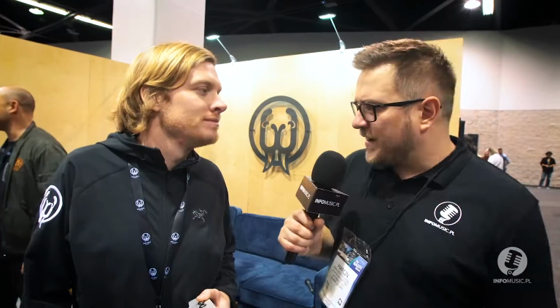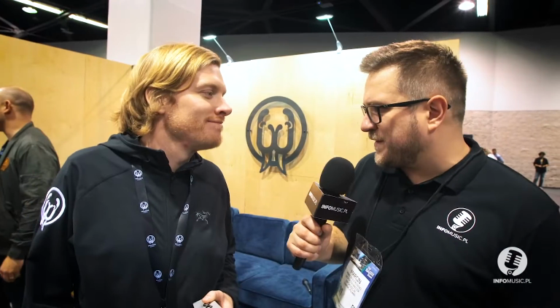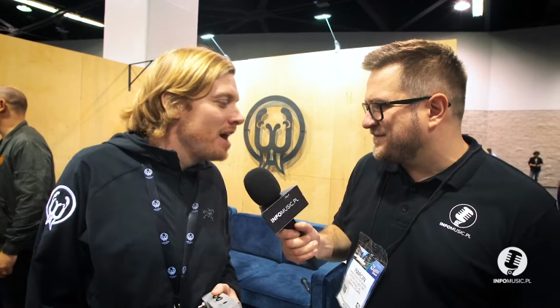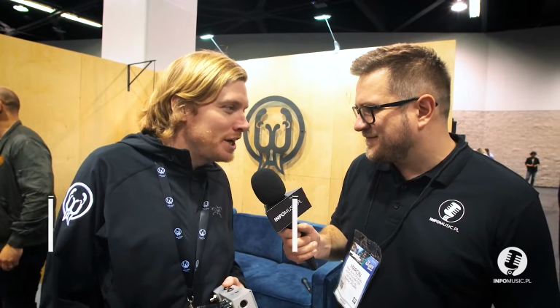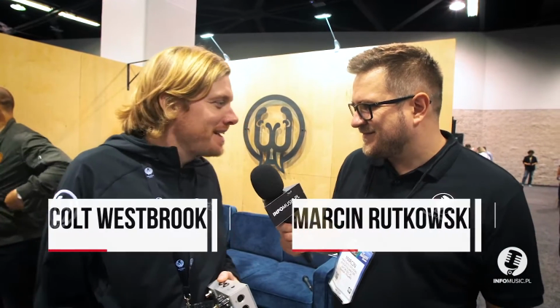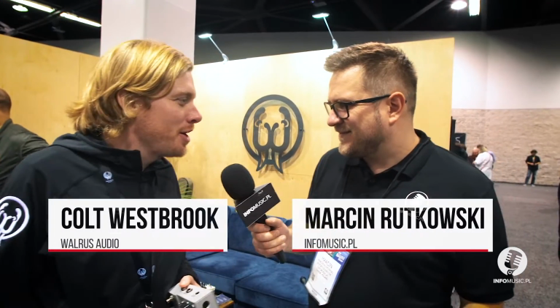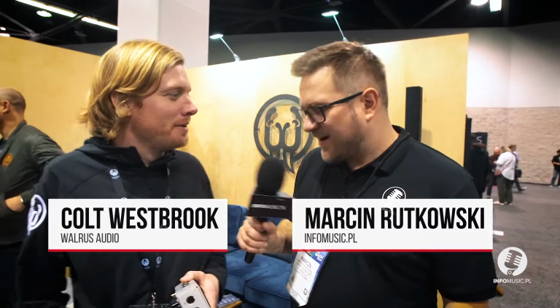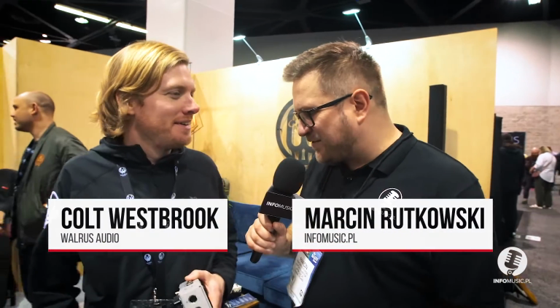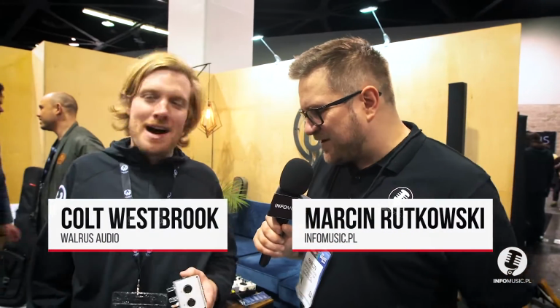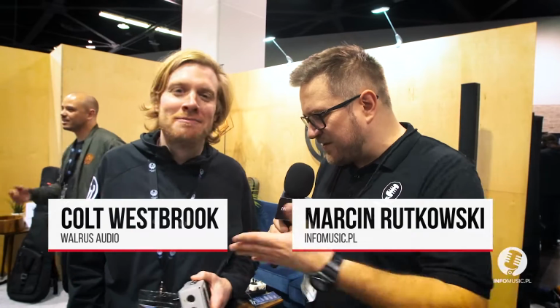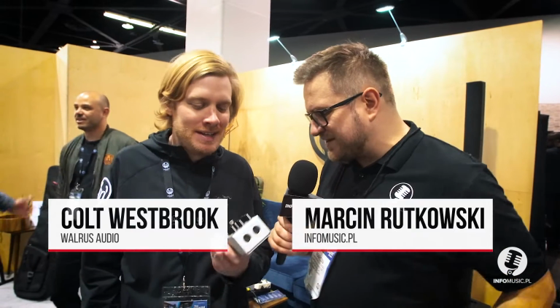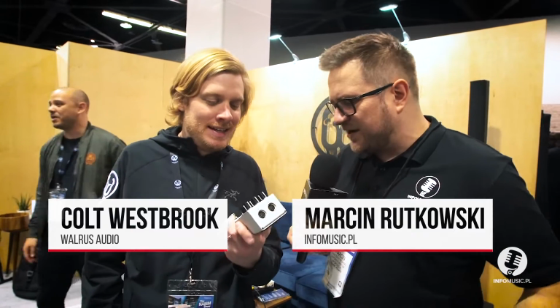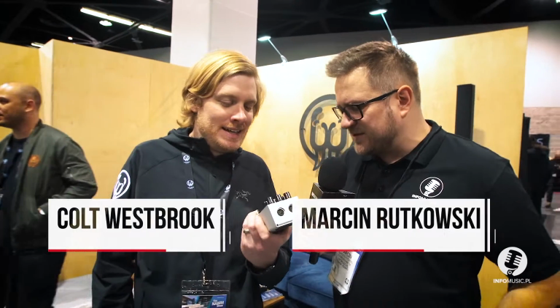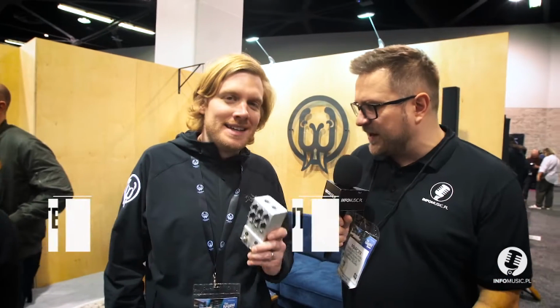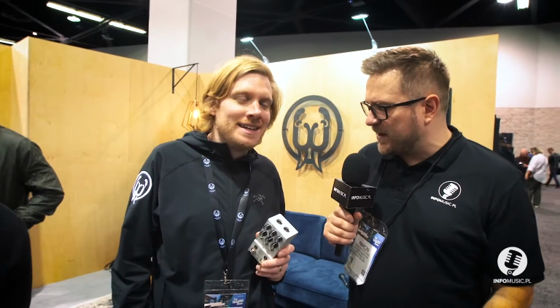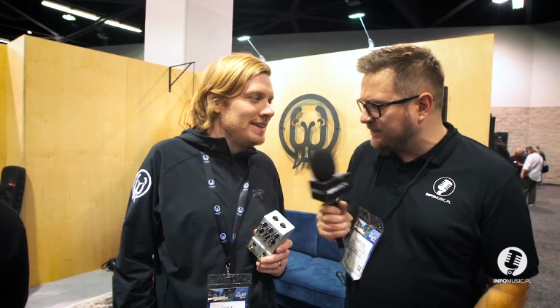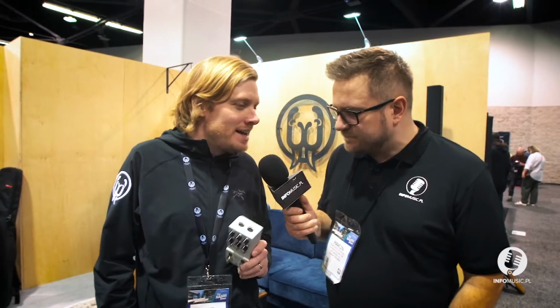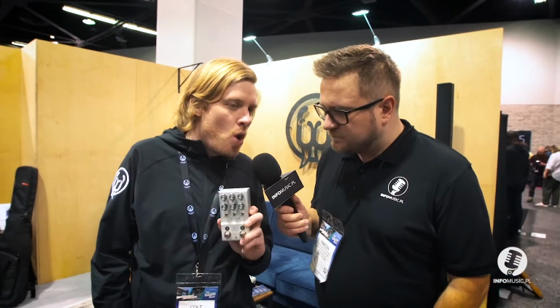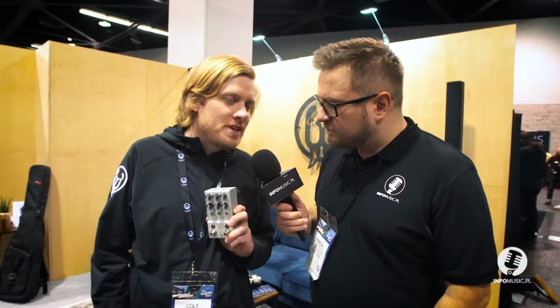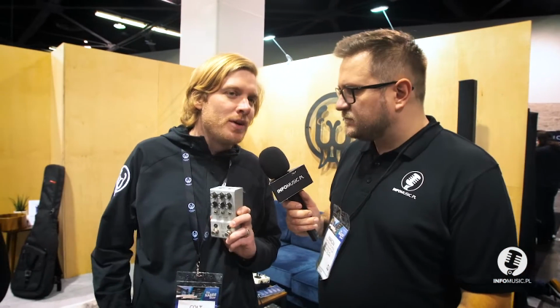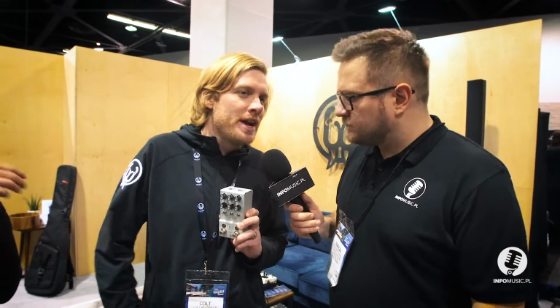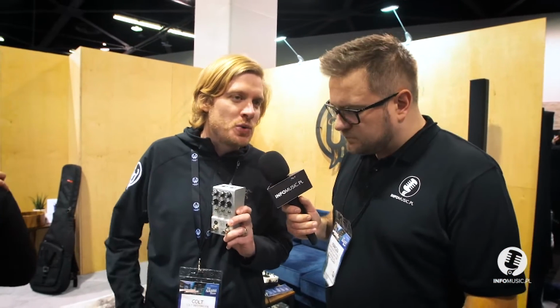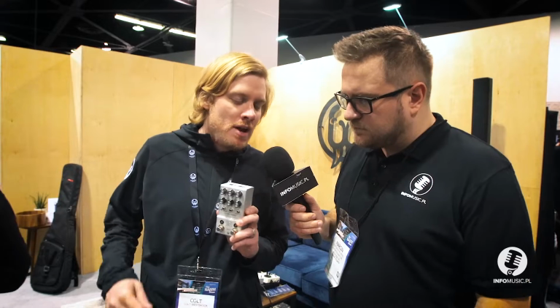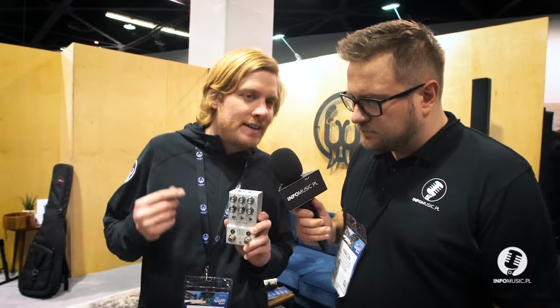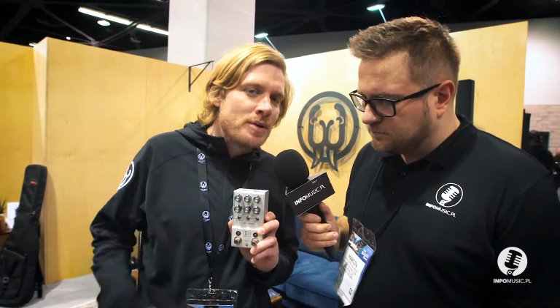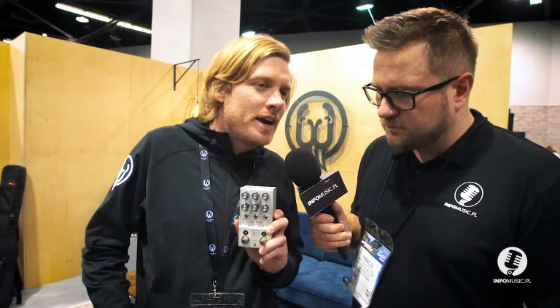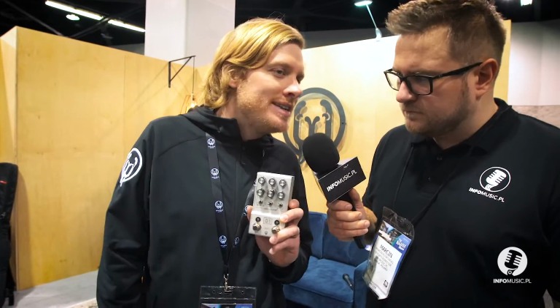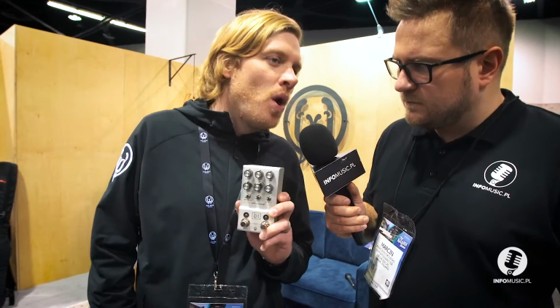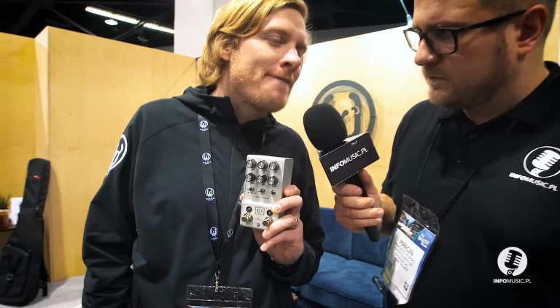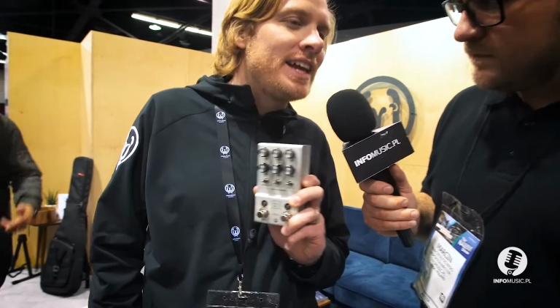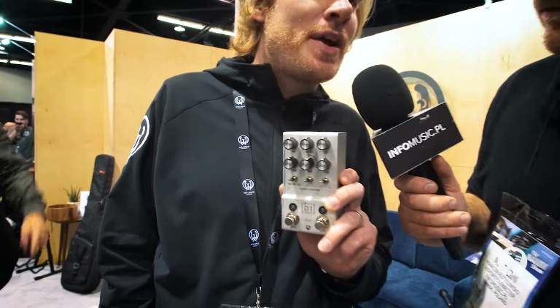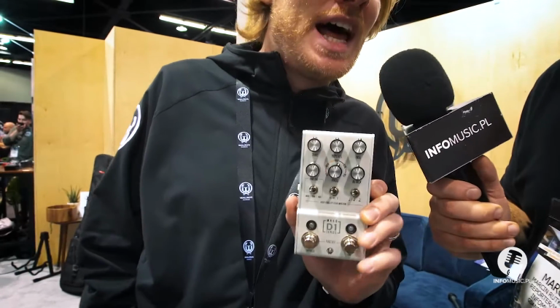Hi Colt, how are you? I'm really good, thank you. How are you? I'm great, thank you. You have something really exciting here. This is a new delay pedal, right? Yeah. So we're here at NAMM 2020 bringing the Walrus Audio D1 High Fidelity Stereo Delay.